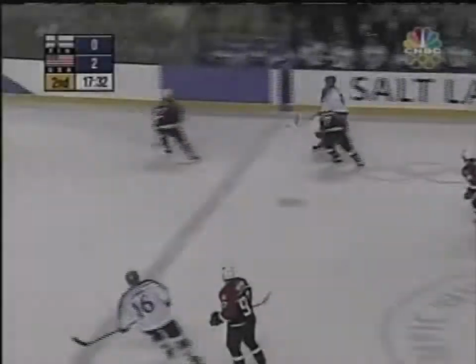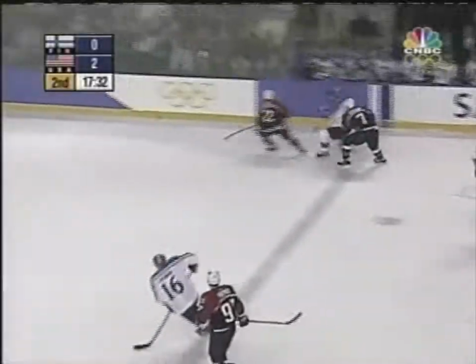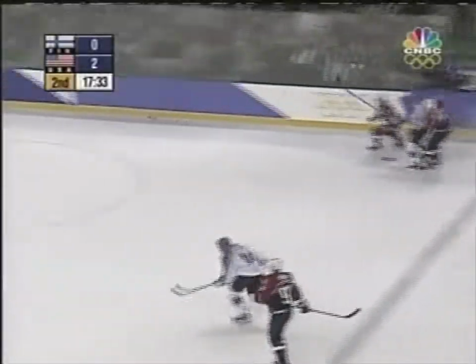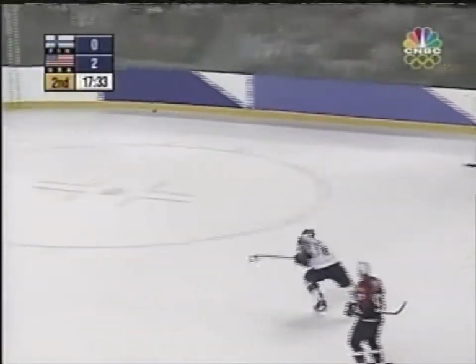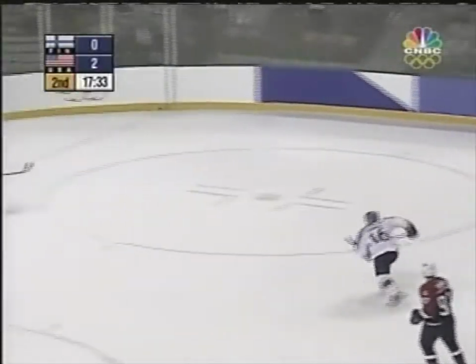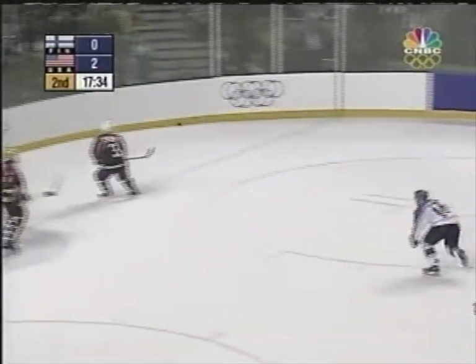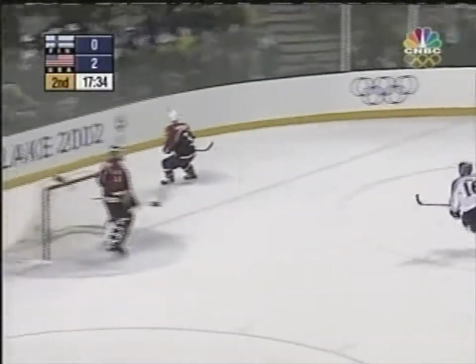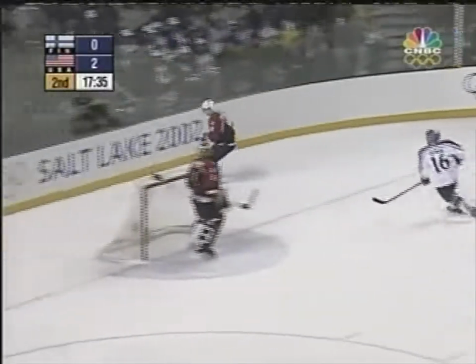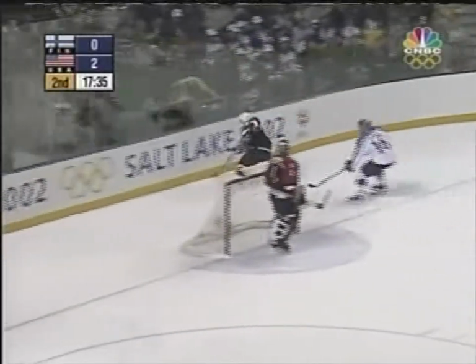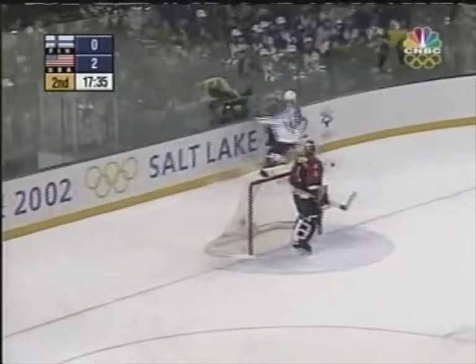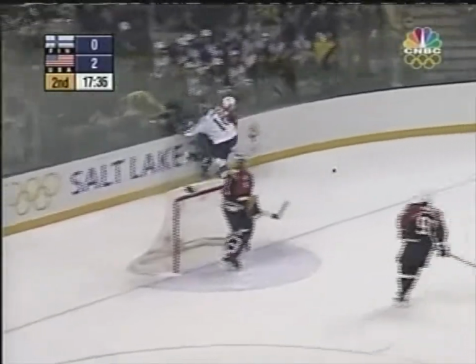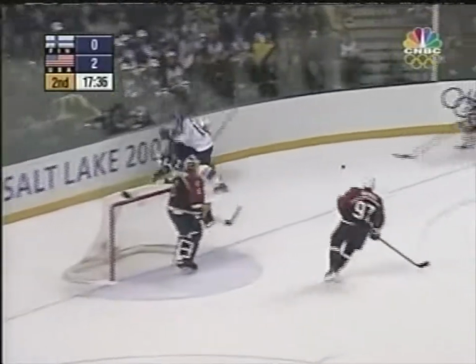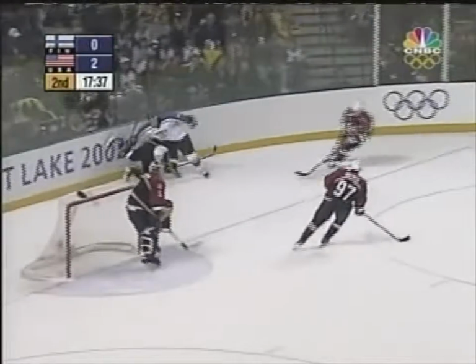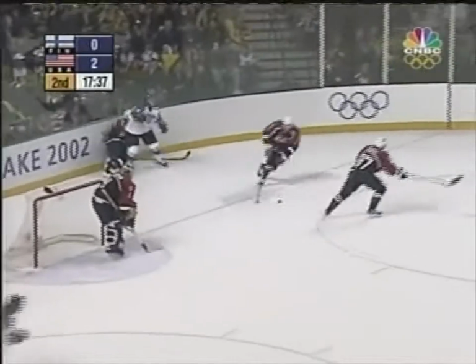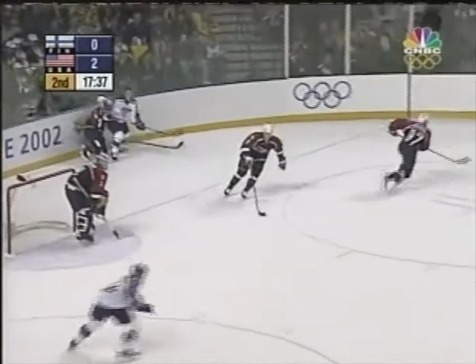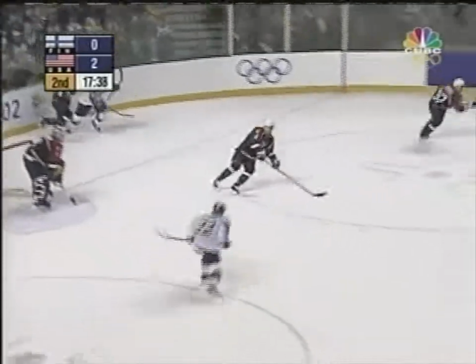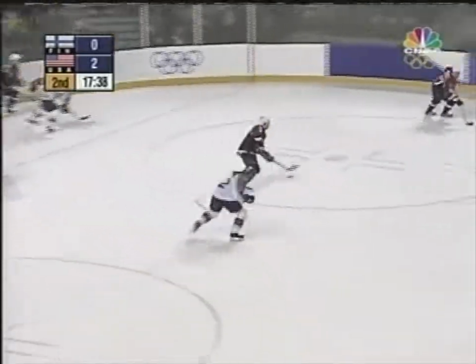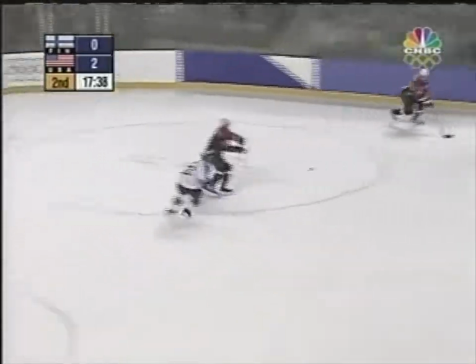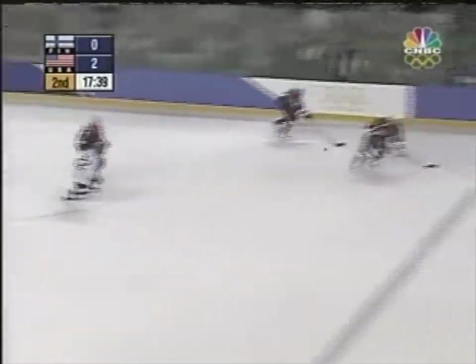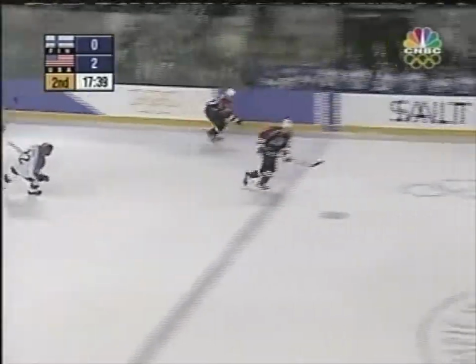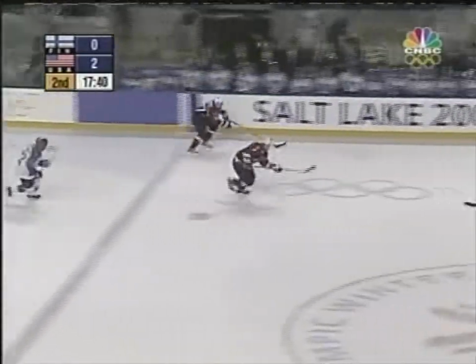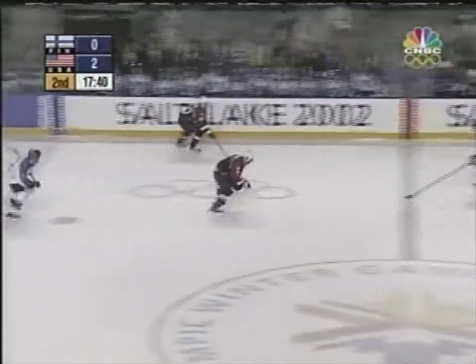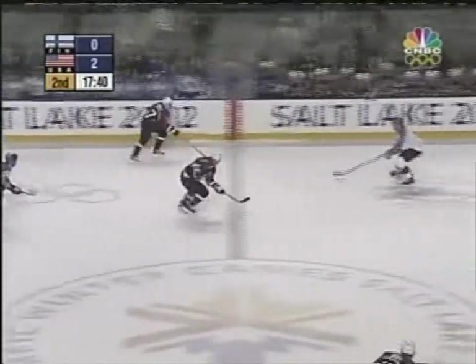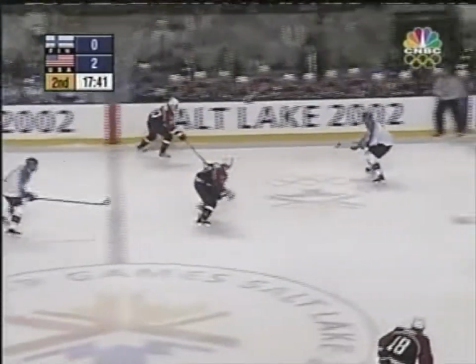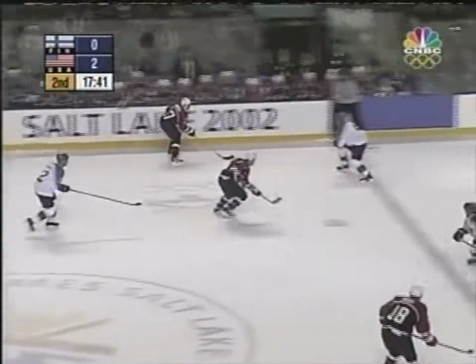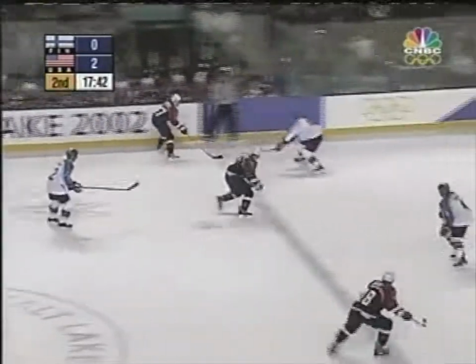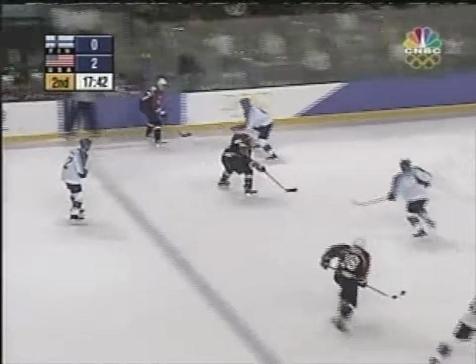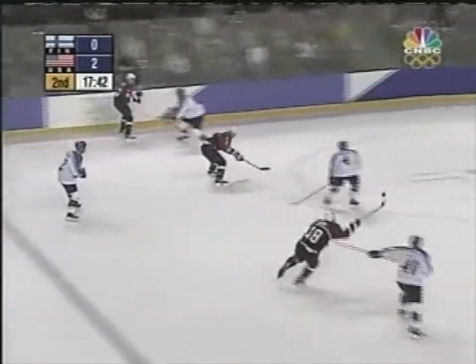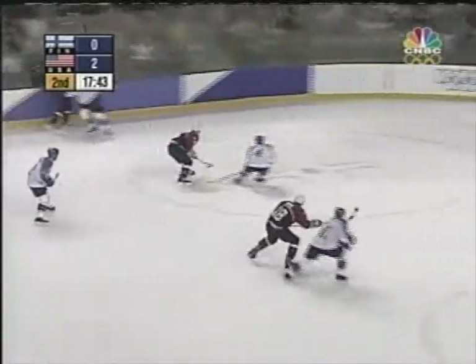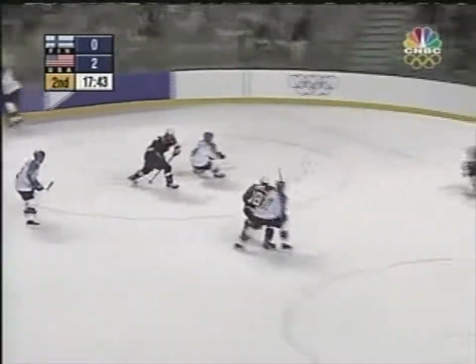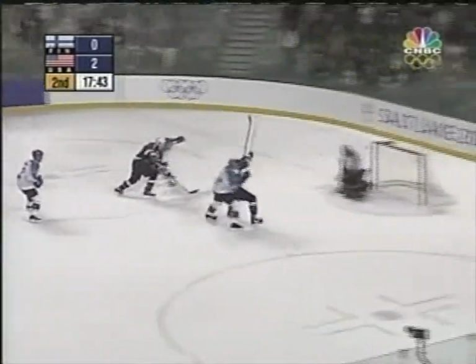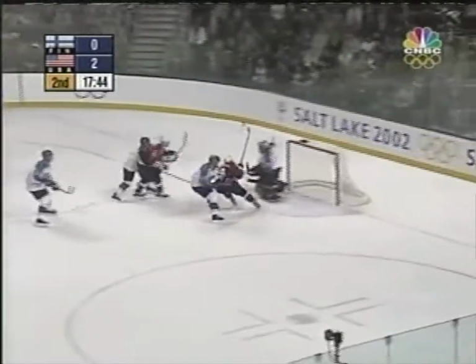Jose on the fireside sends it in and plays back behind the net. Brian Rafalski, USA on the move again. Leach gets it up near side — Drury in the middle, there's Kachuk cutting to the net.